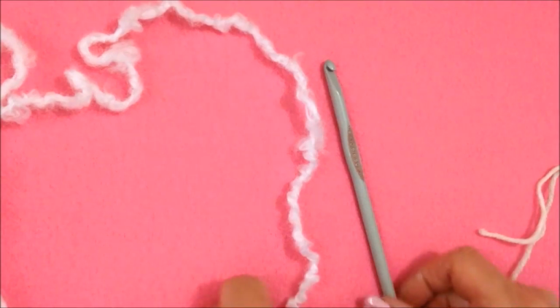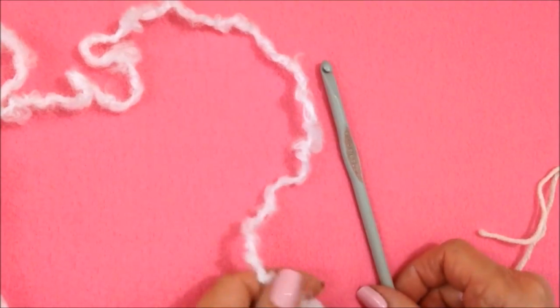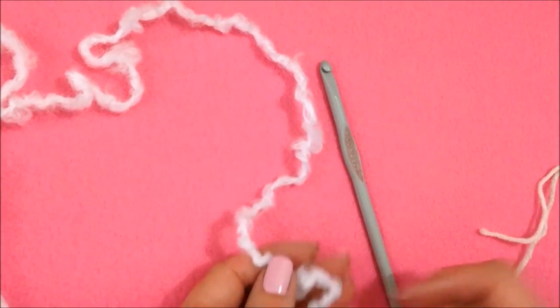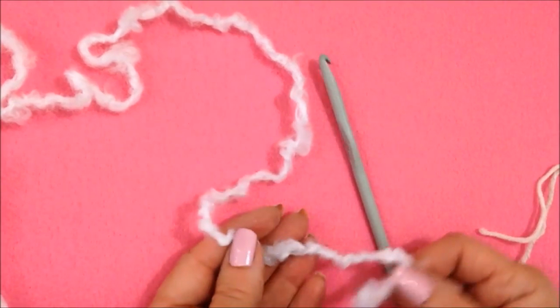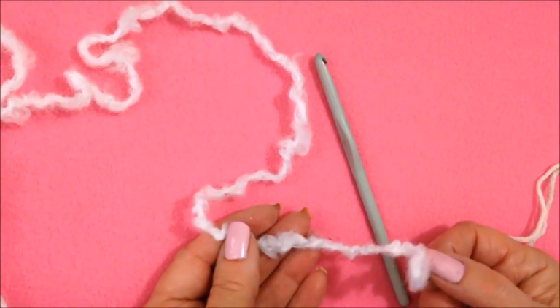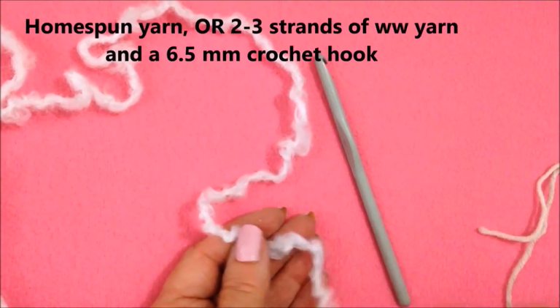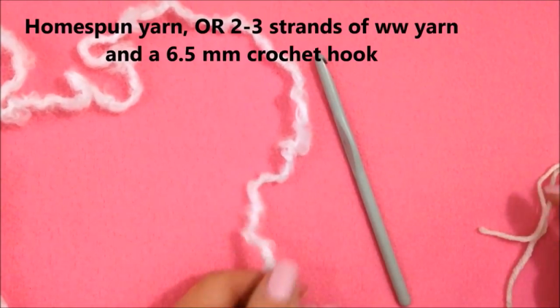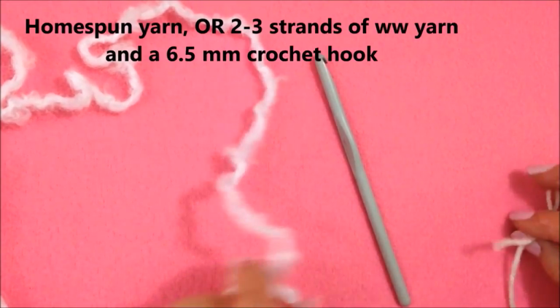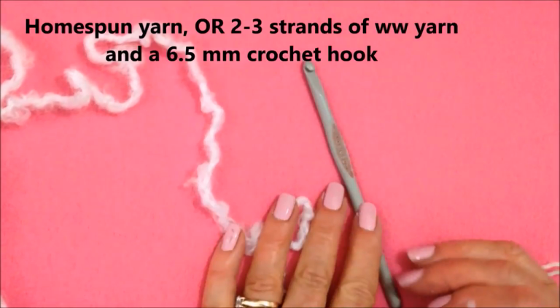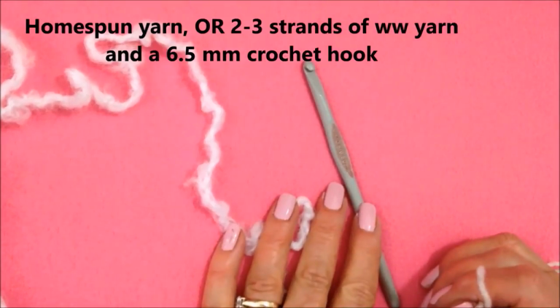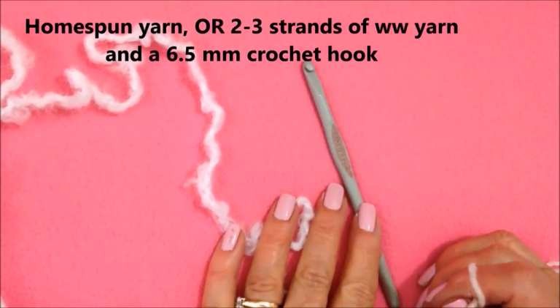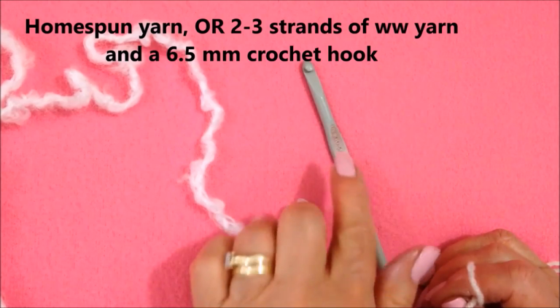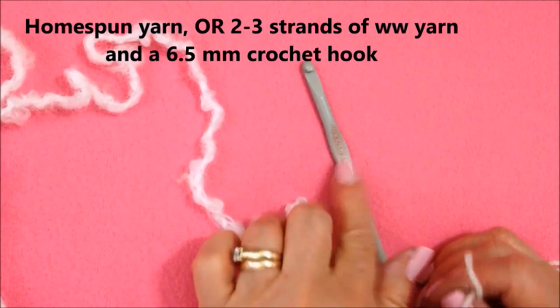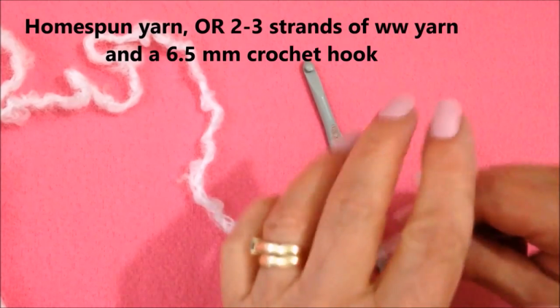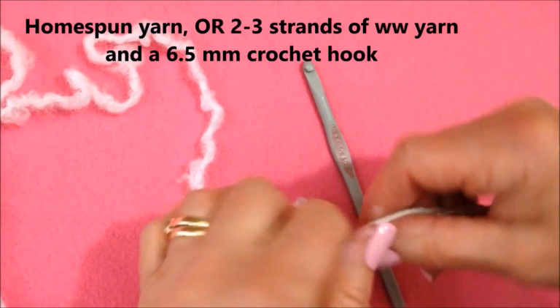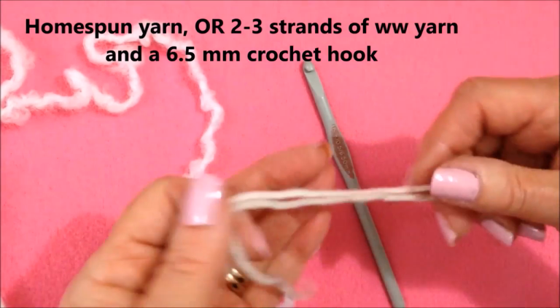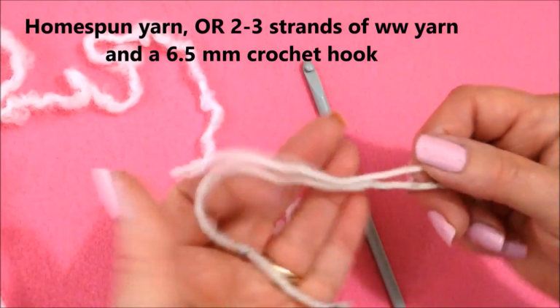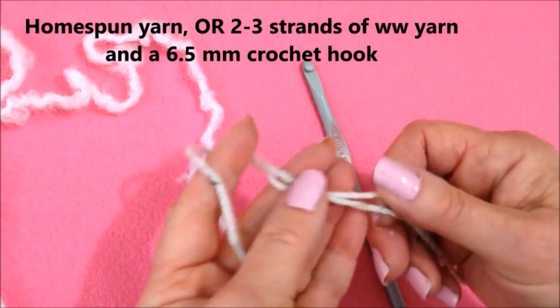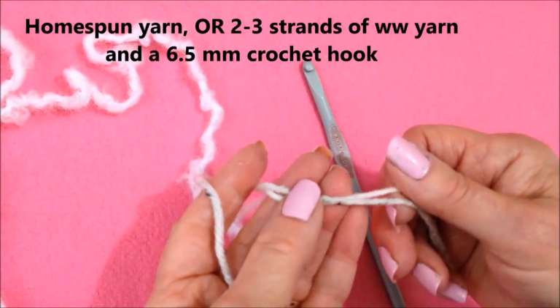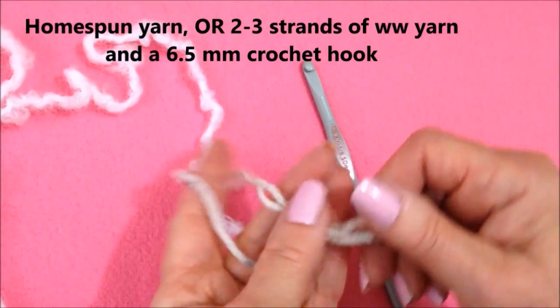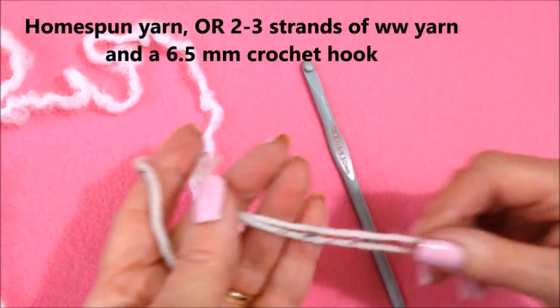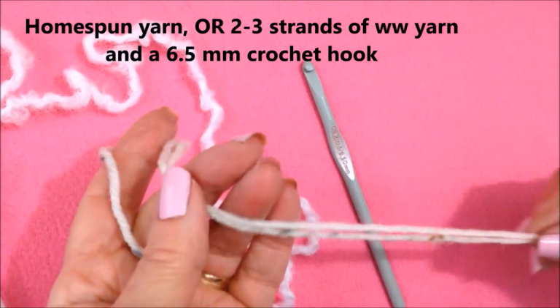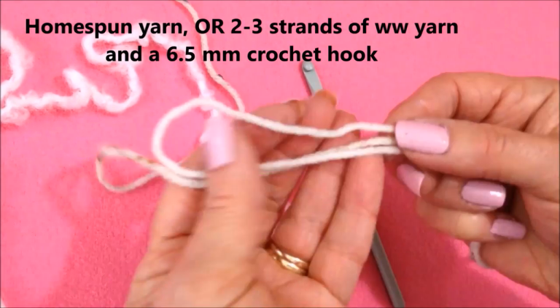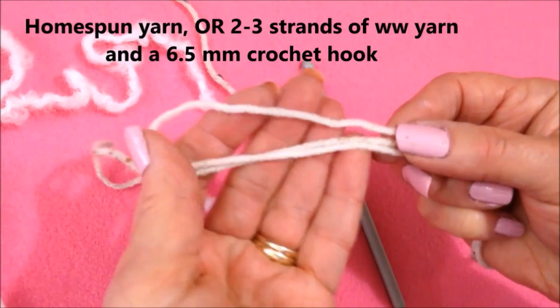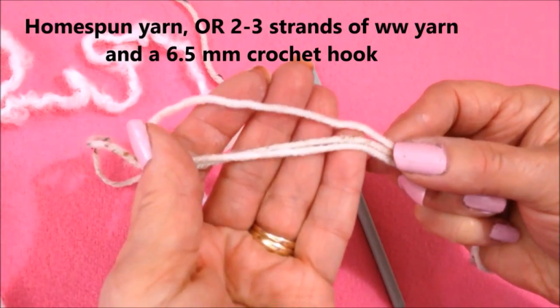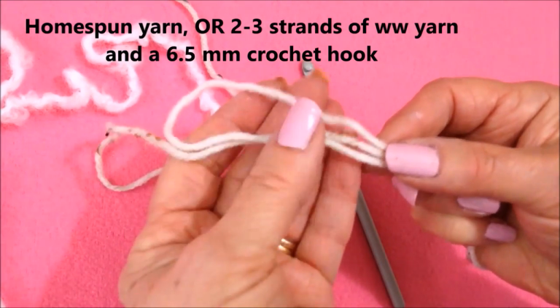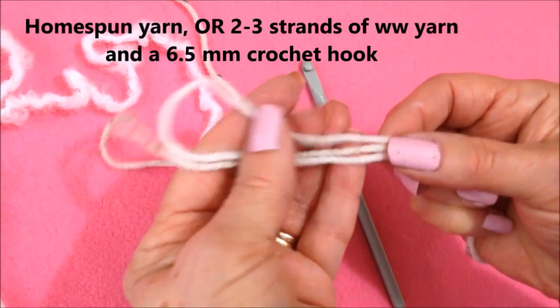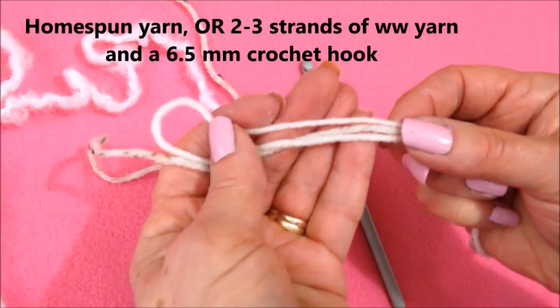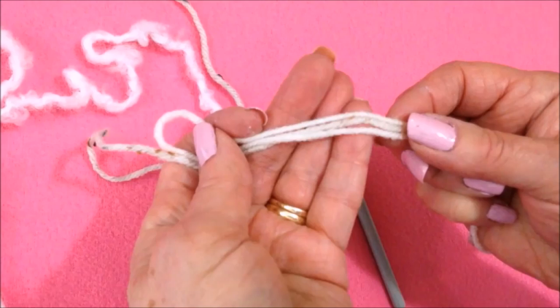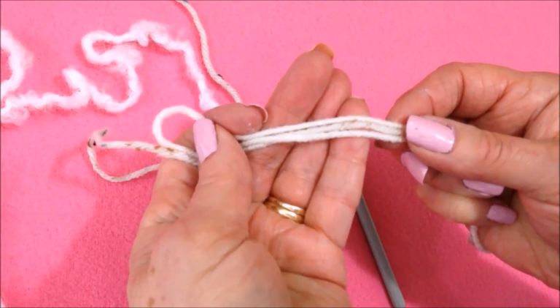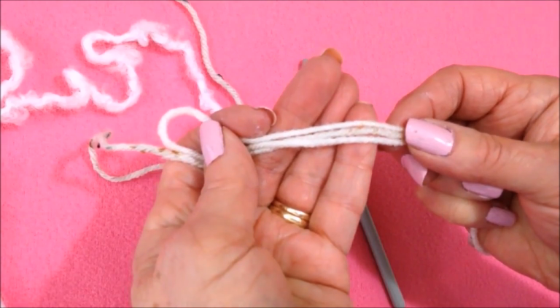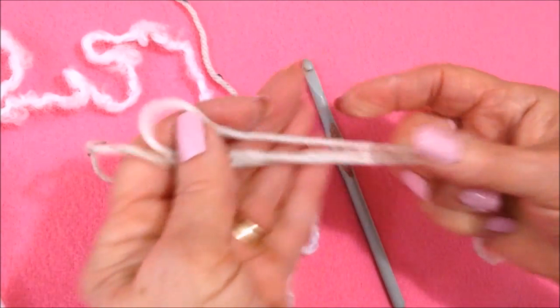I'm working with homespun yarn and a 6.5 millimeter crochet hook. You could work with two or even three strands of worsted weight yarn.